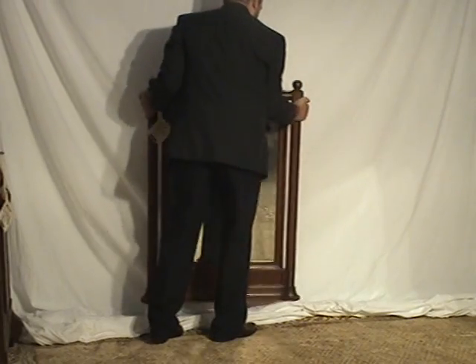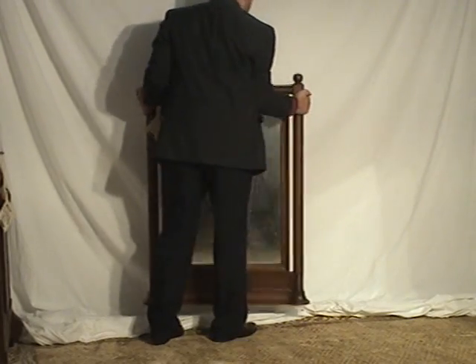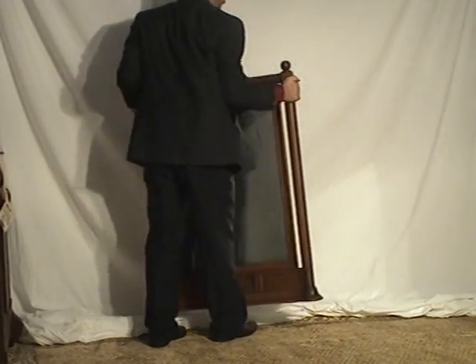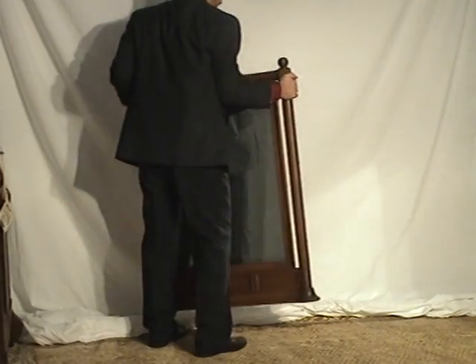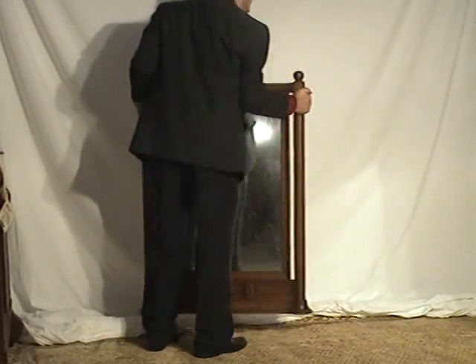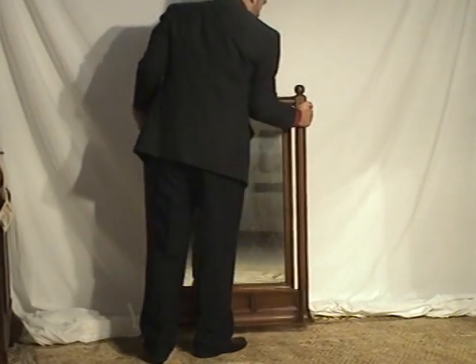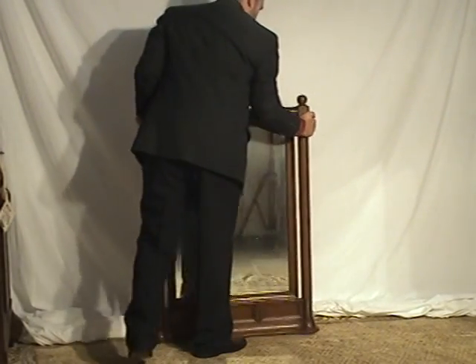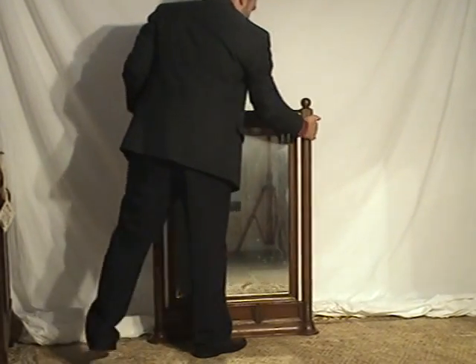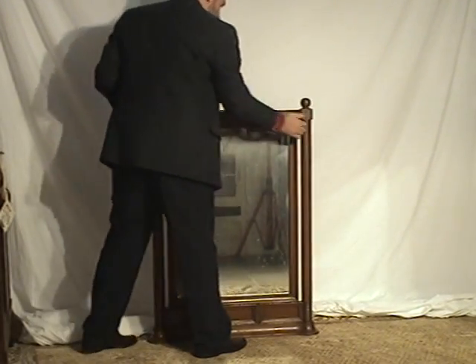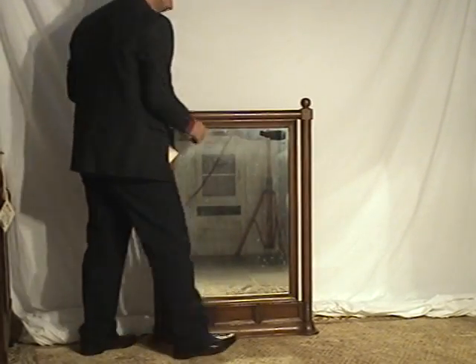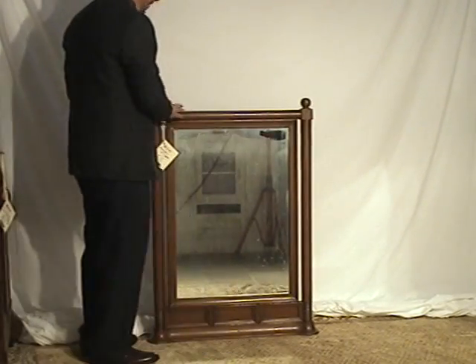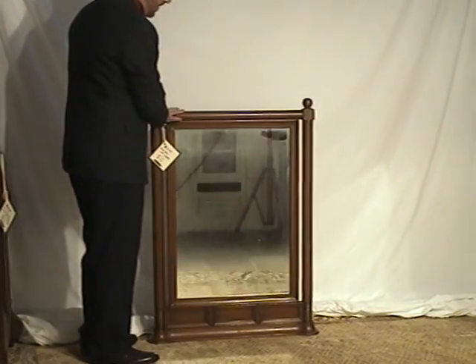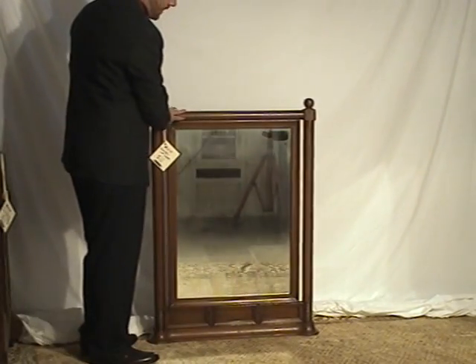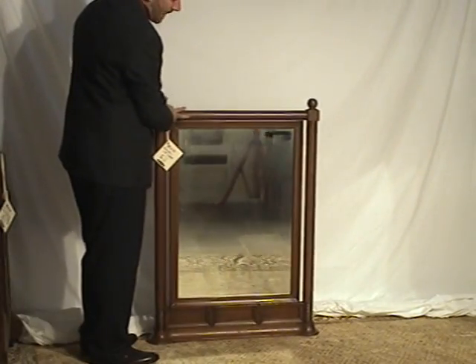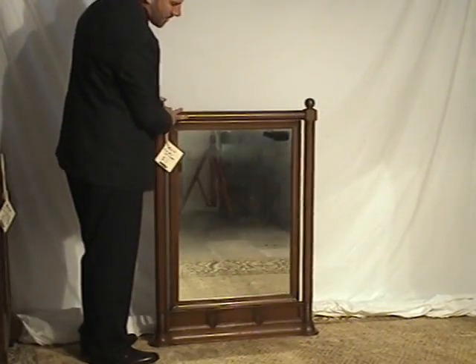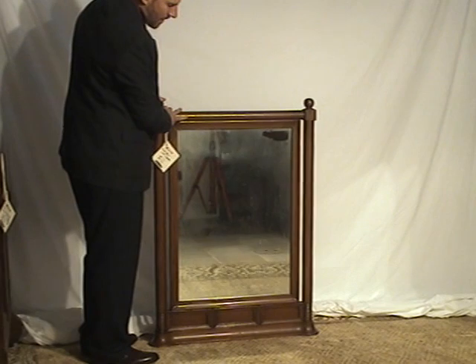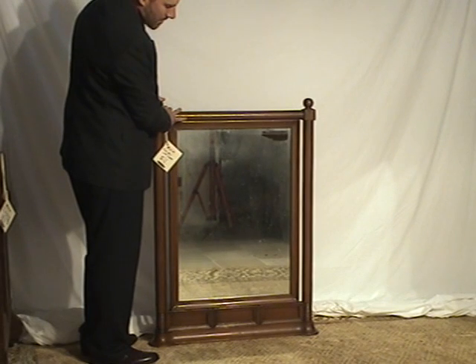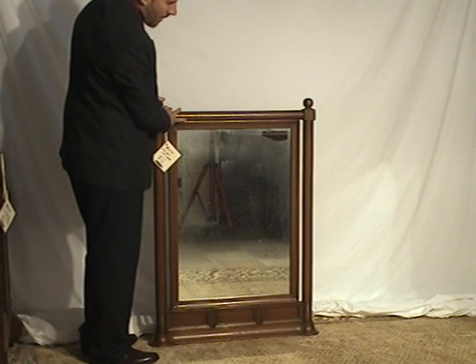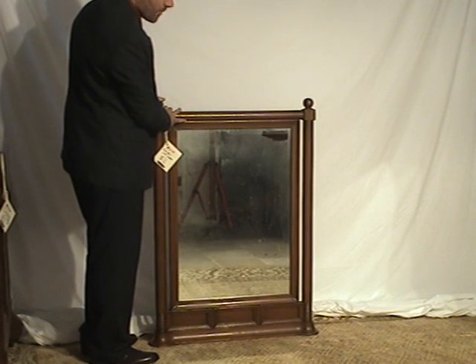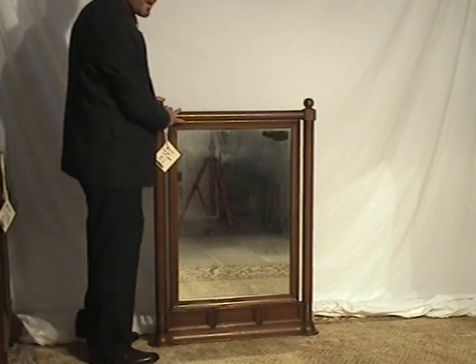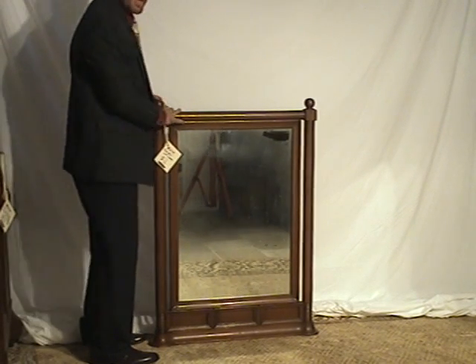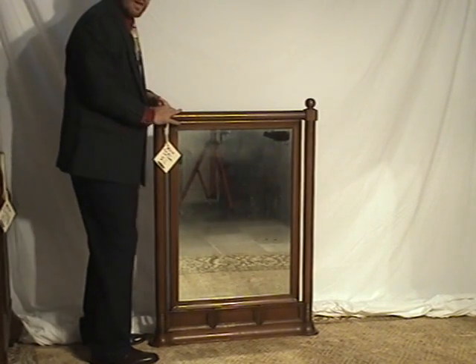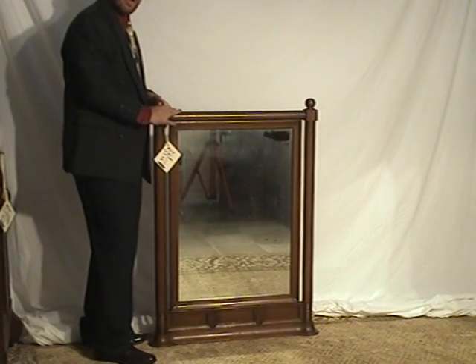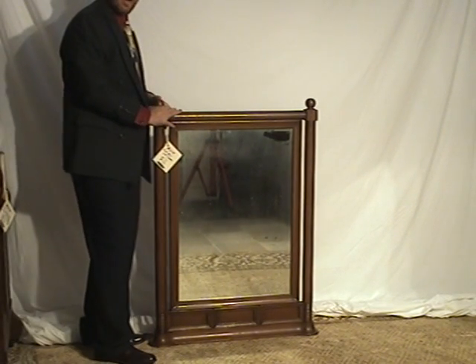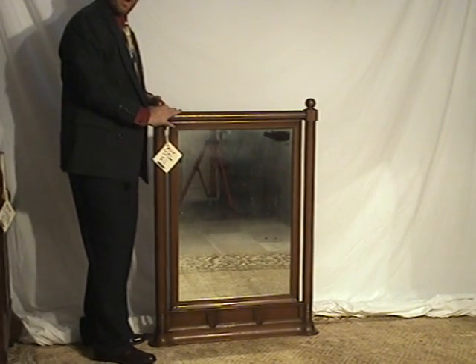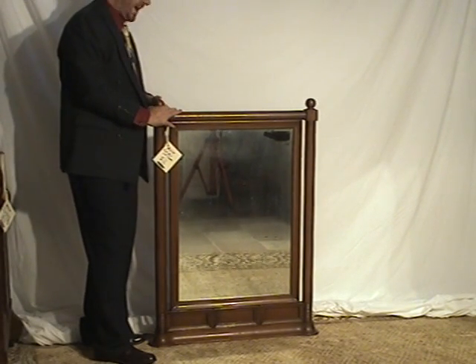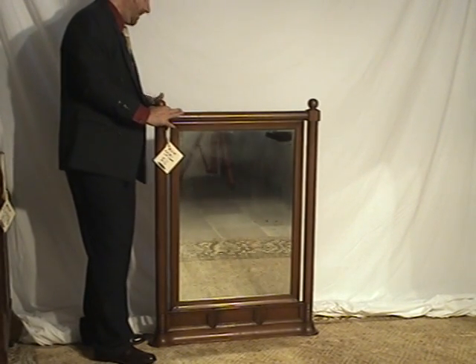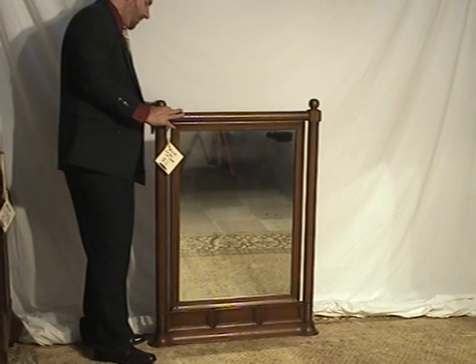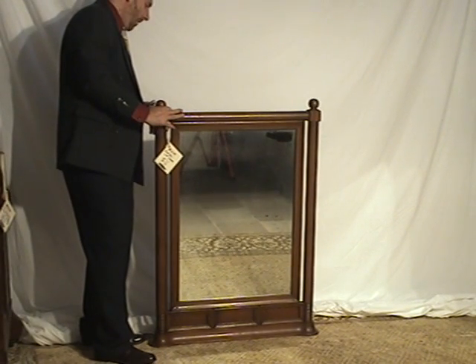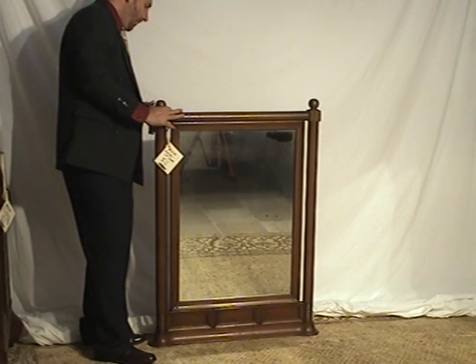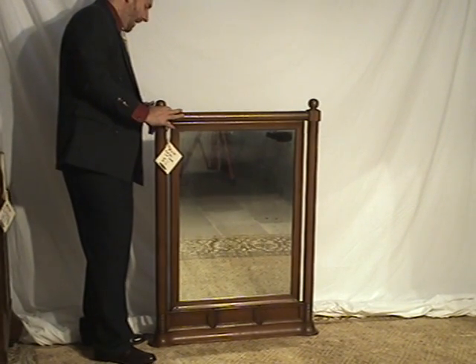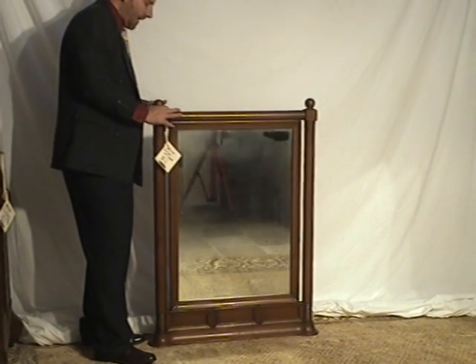Very sturdy mirror — it probably weighs about 30 to 40 pounds, so you'd want to get it well fastened into the wall when you hang it.